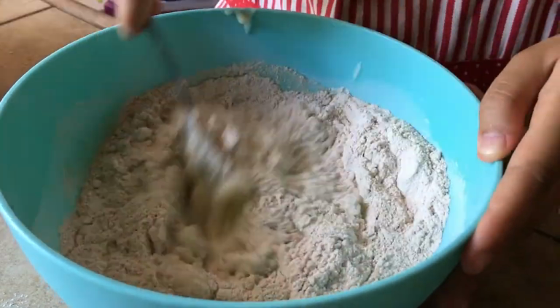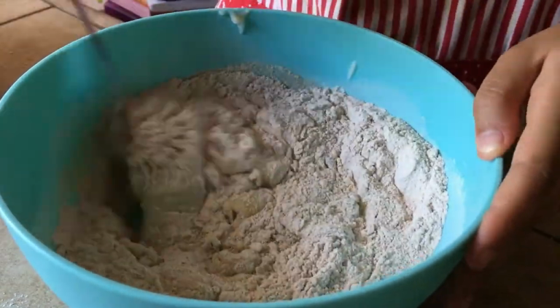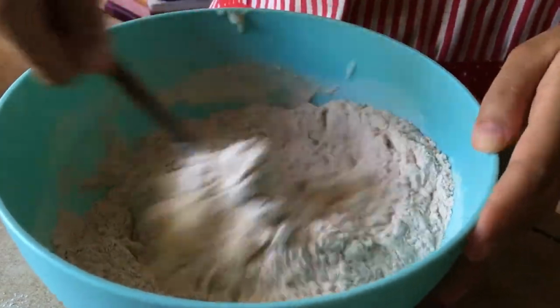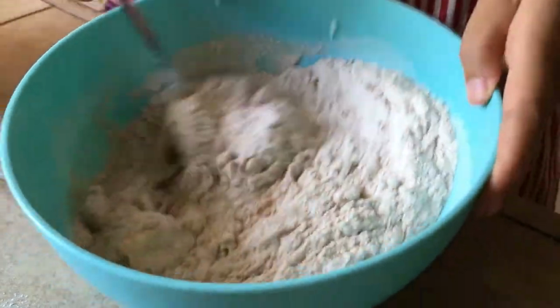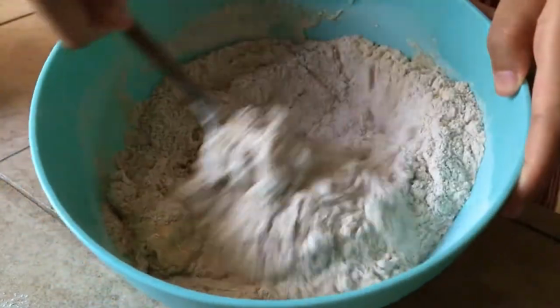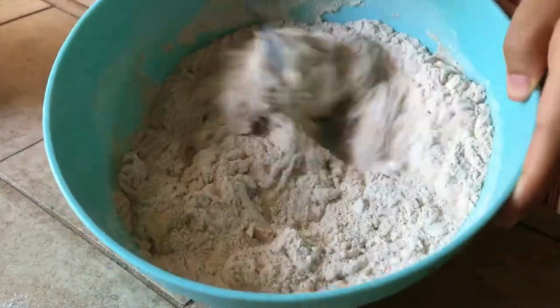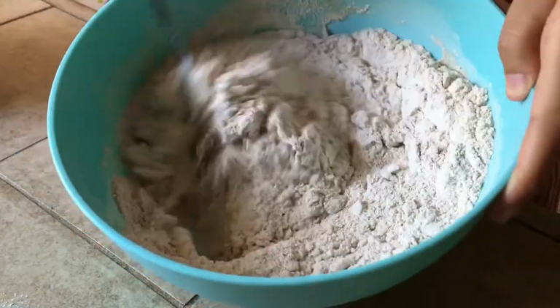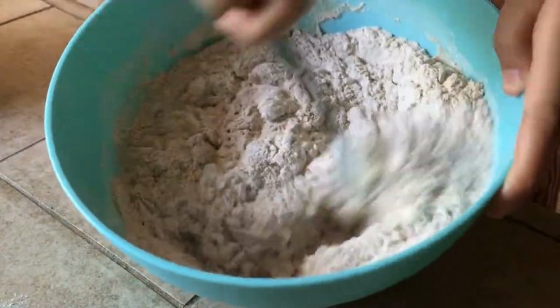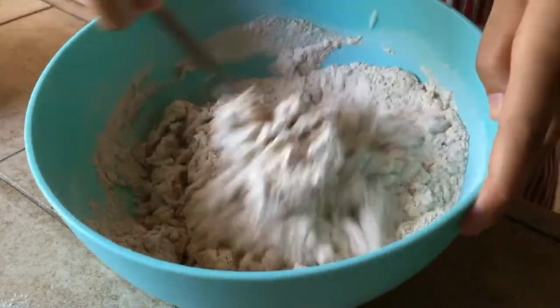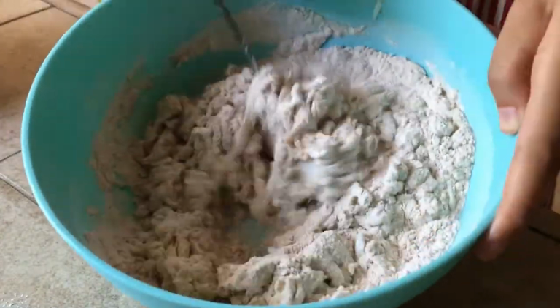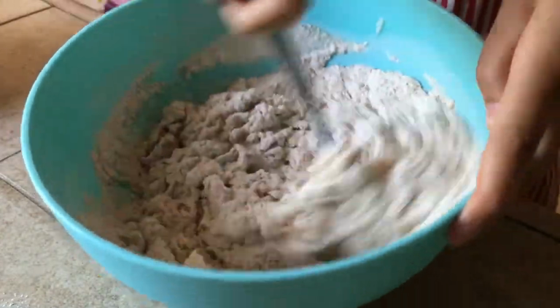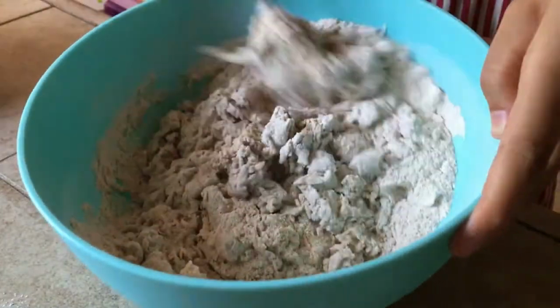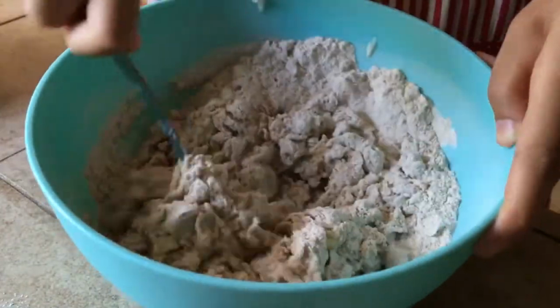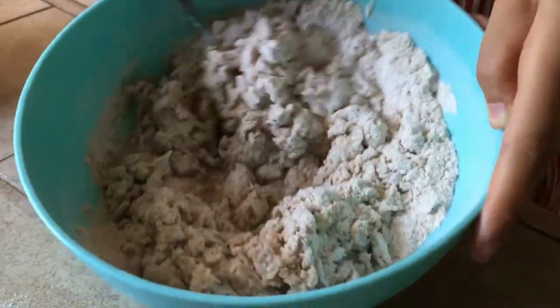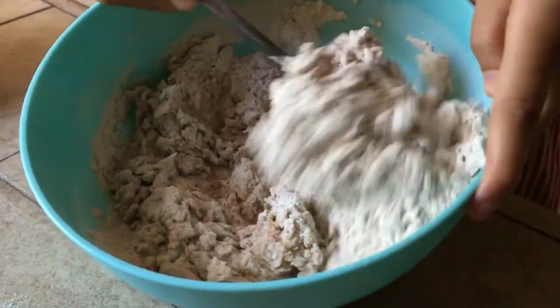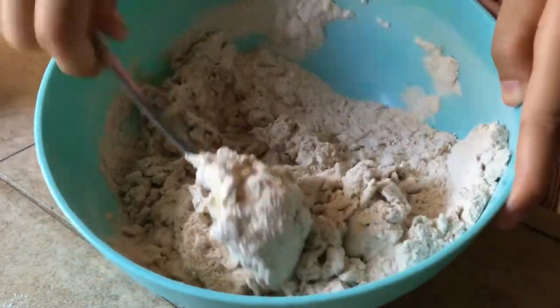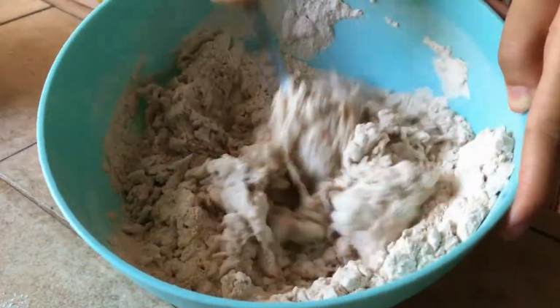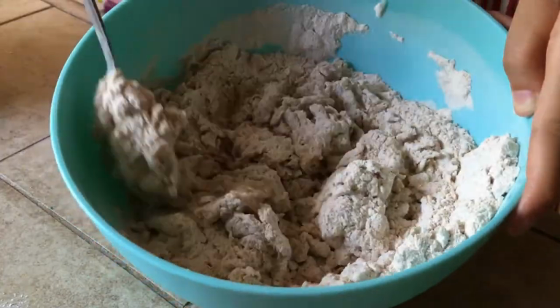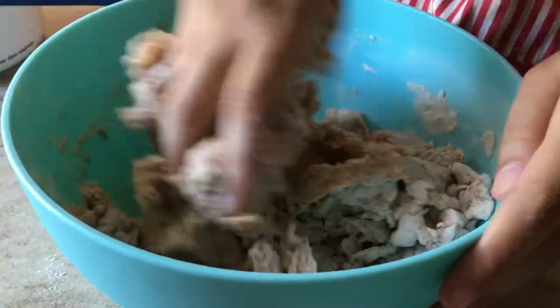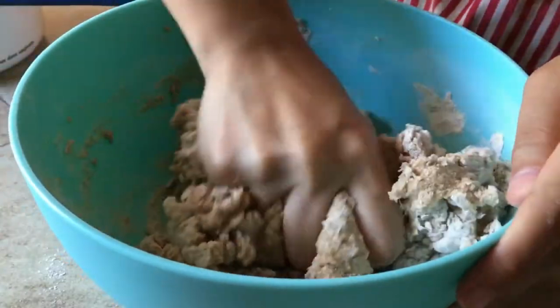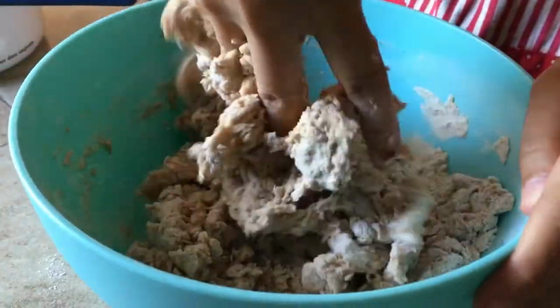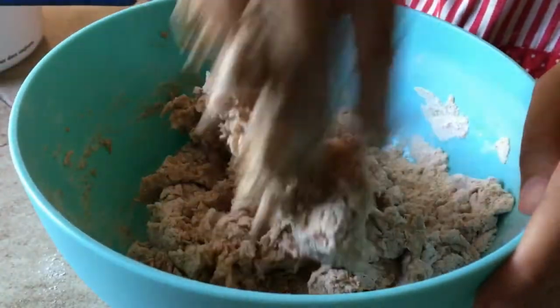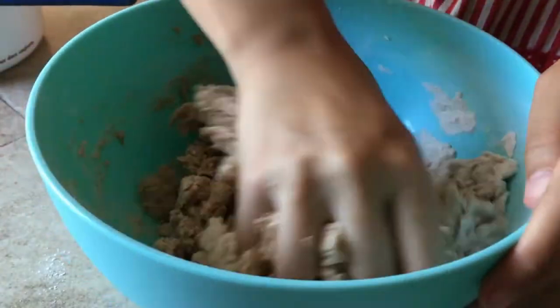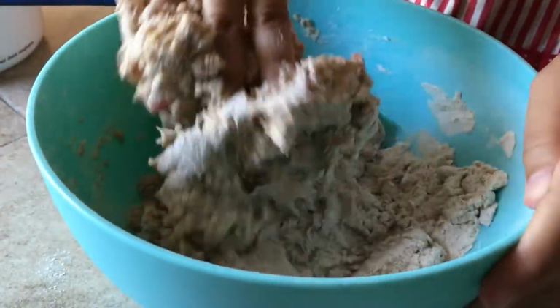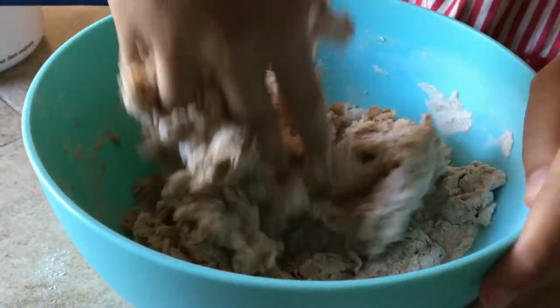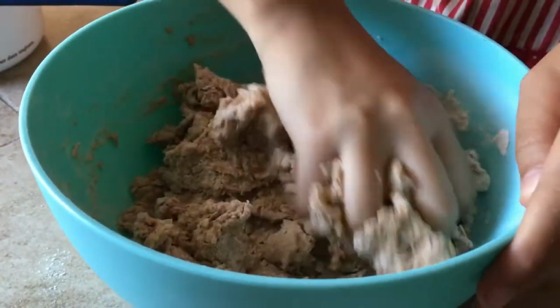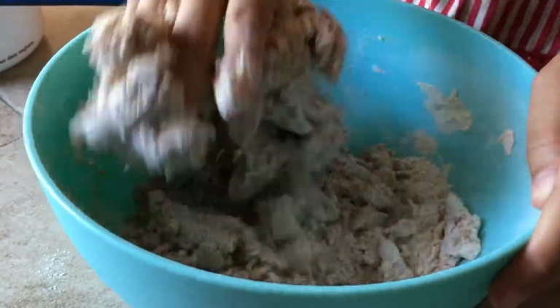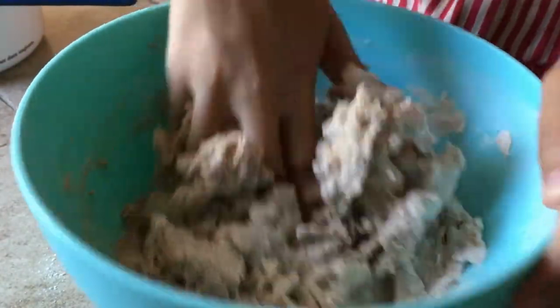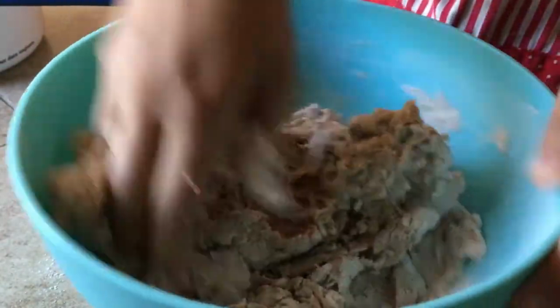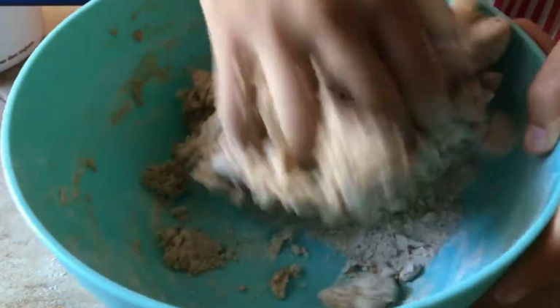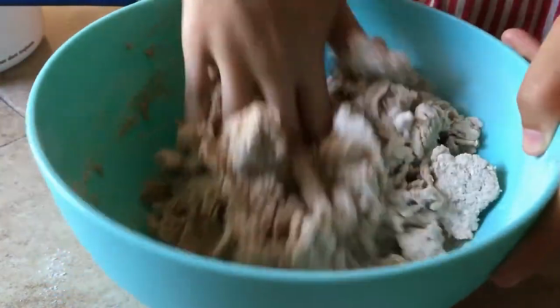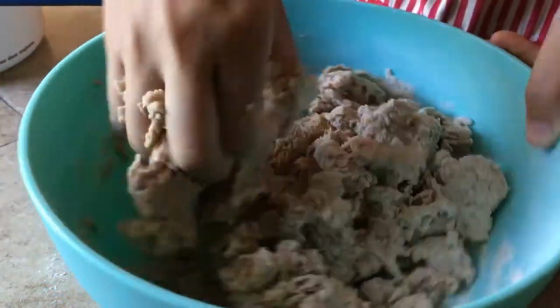After about 15 seconds you'll get a rough mixture, and it'll get hard to mix with a spoon because all the liquid is absorbed. Use your hands to grab the mixture until it gets to a rough ball — it'll feel really stiff and it'll take around one minute.